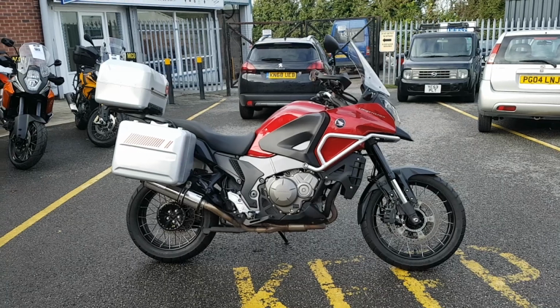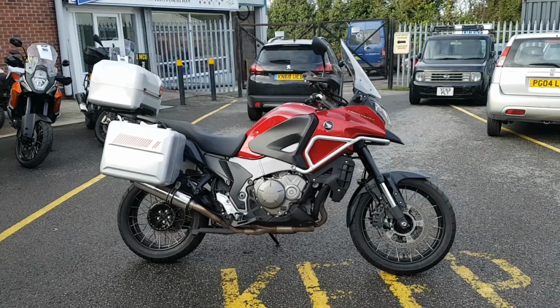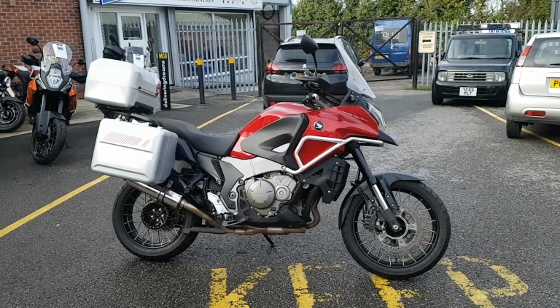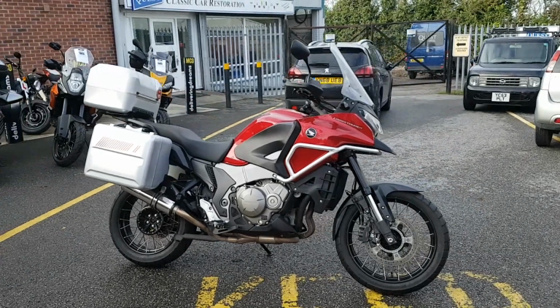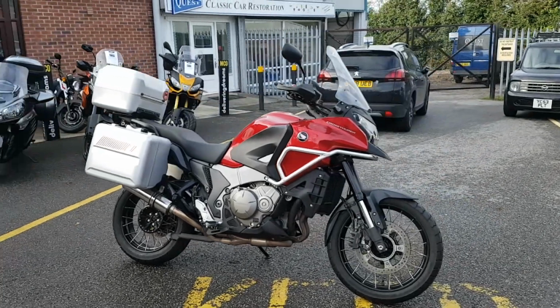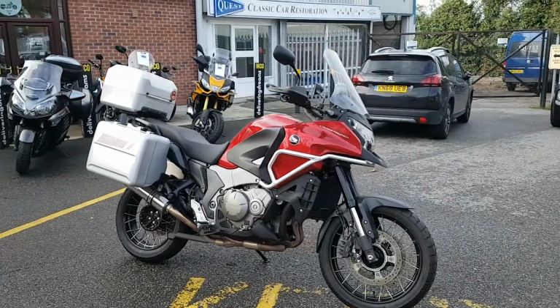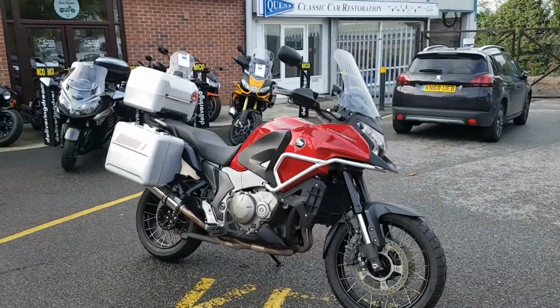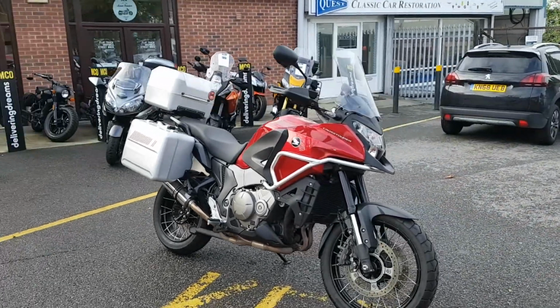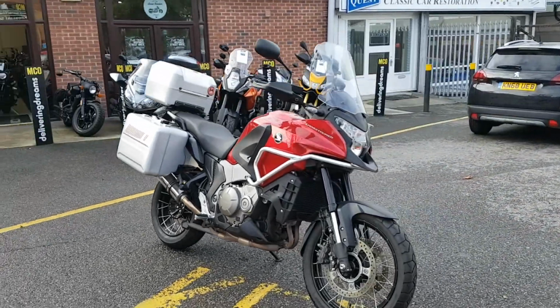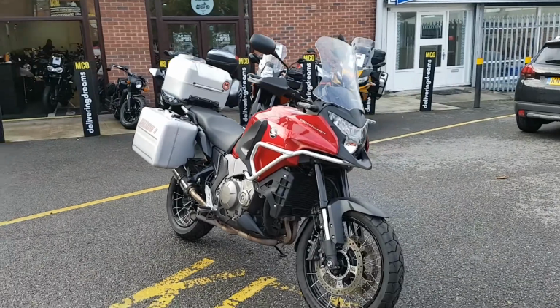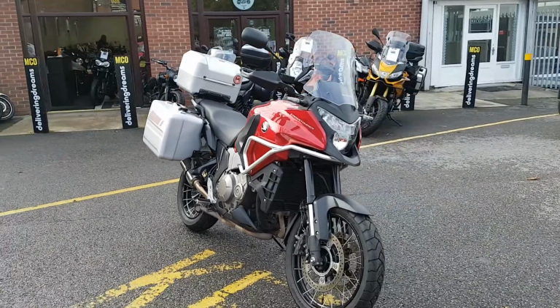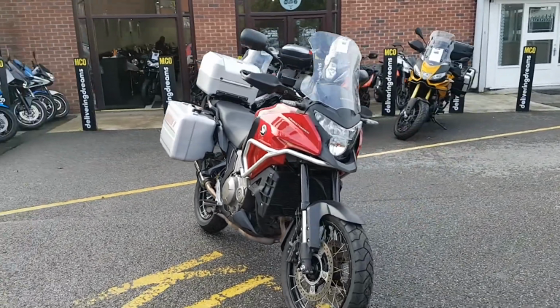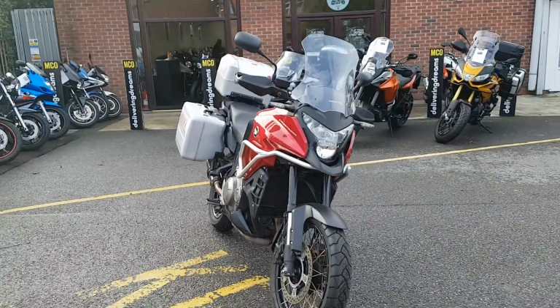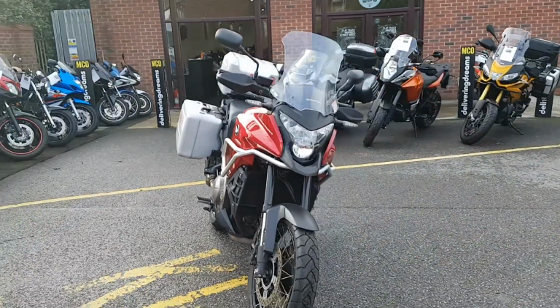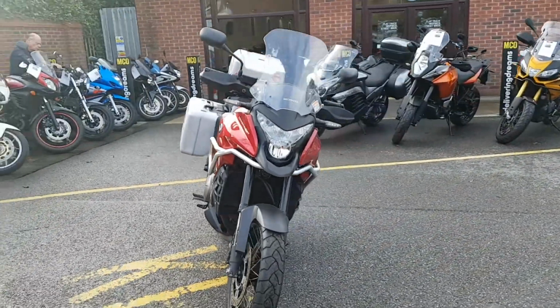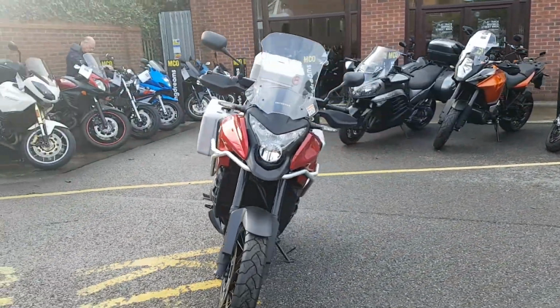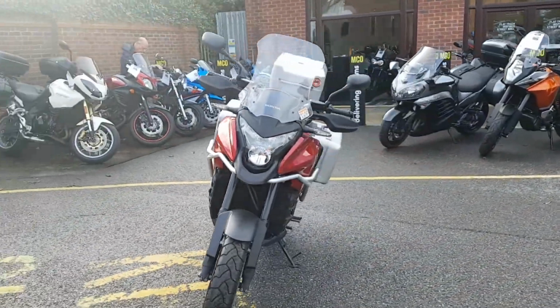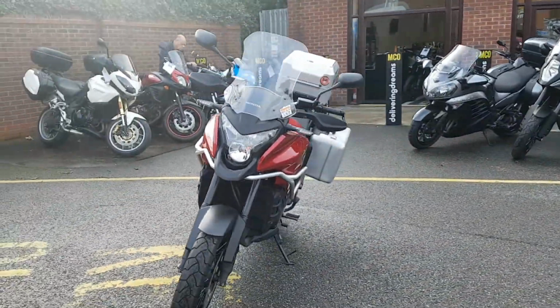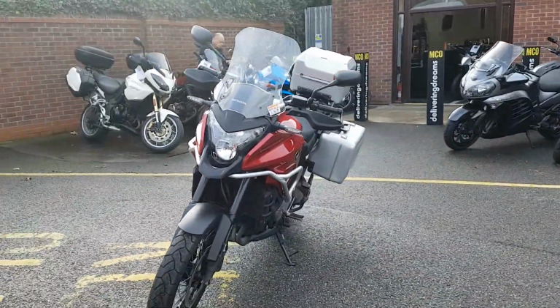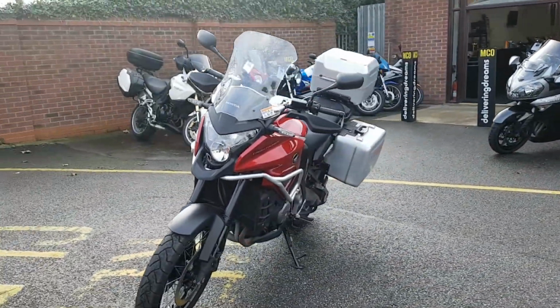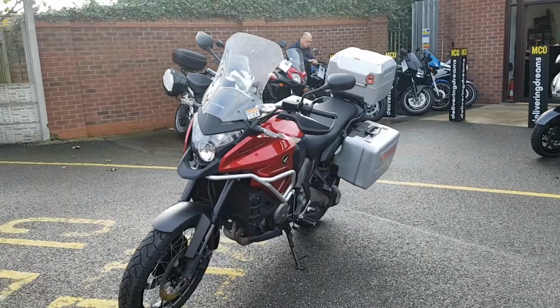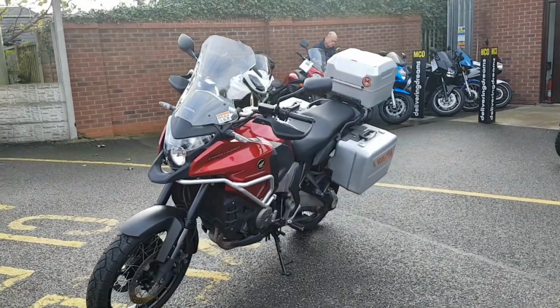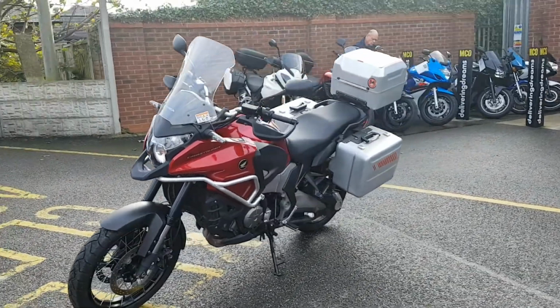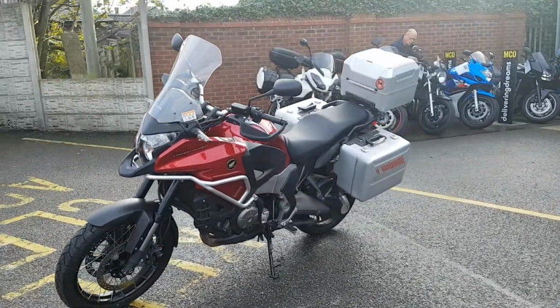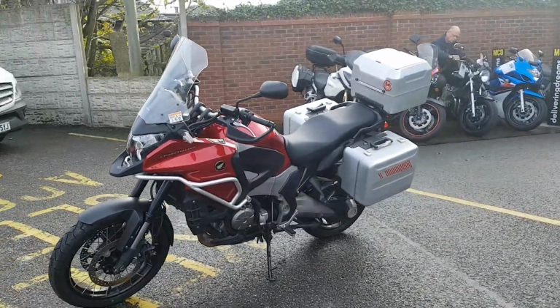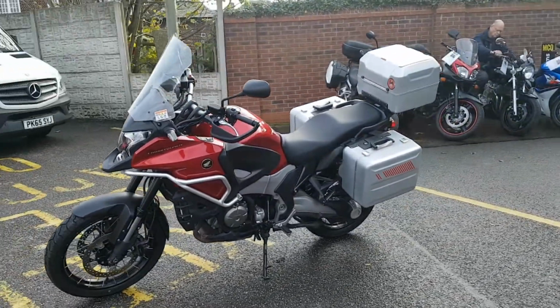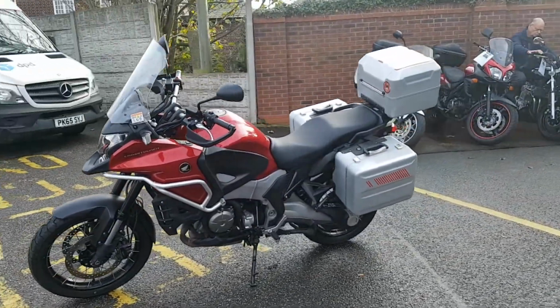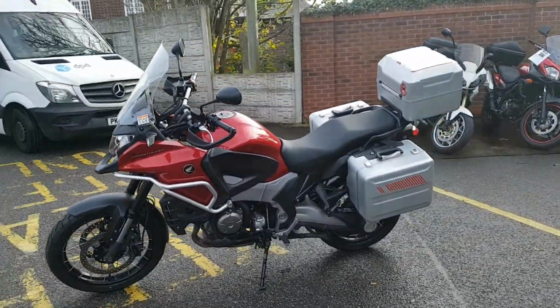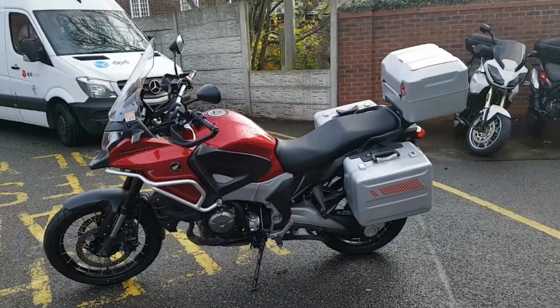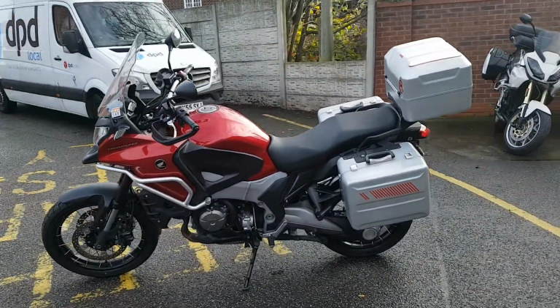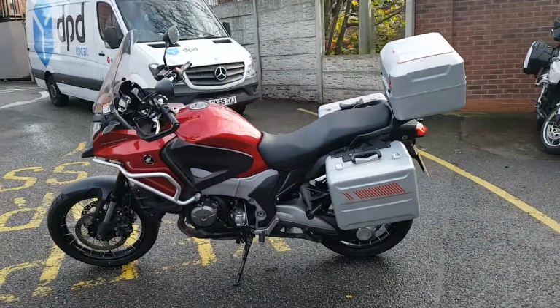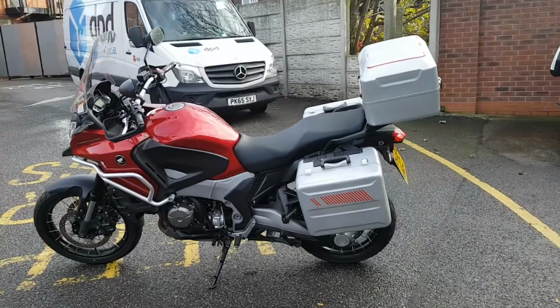Here at MCO Bikes we have this red Honda VFR 1200 Cross Tourer. It's a 2014 64-registered bike and it's covered 13,973 miles. It's in very good condition.